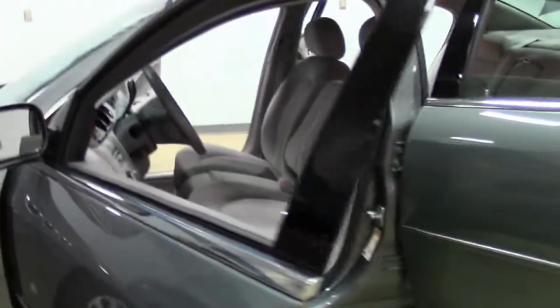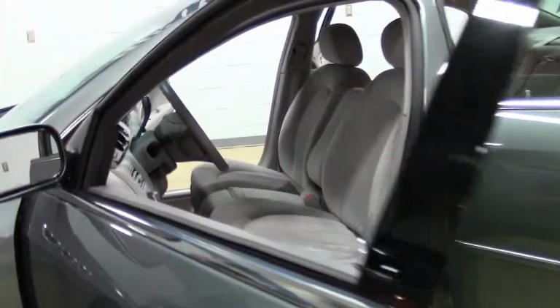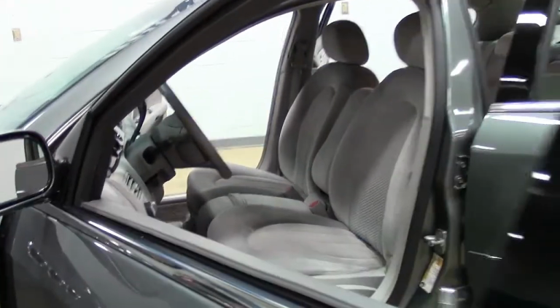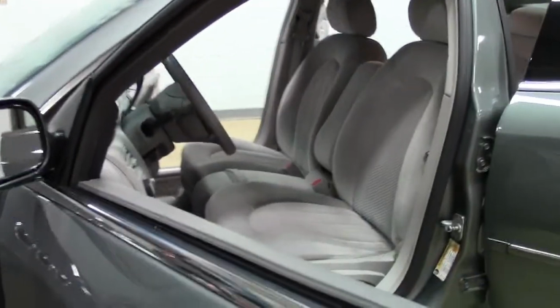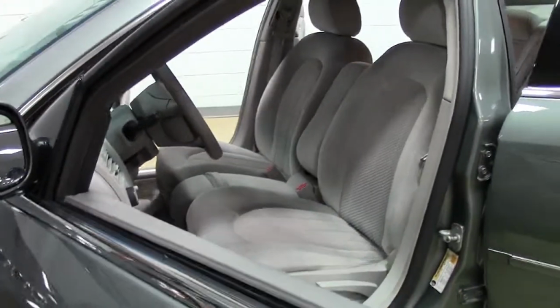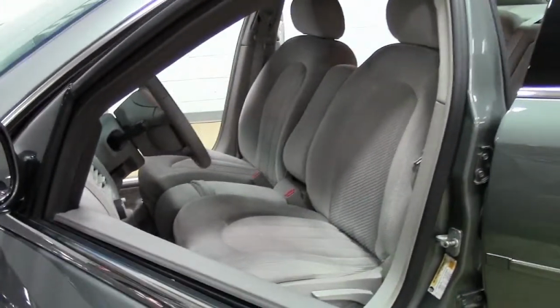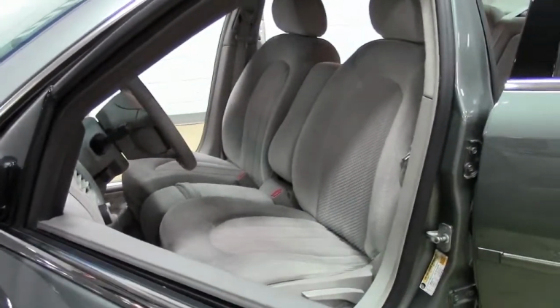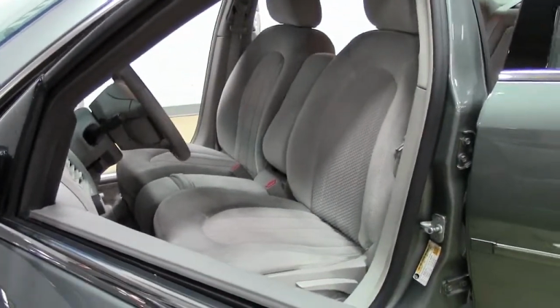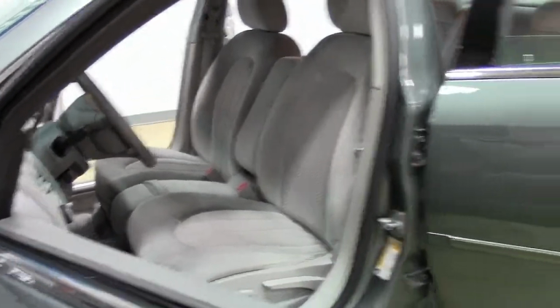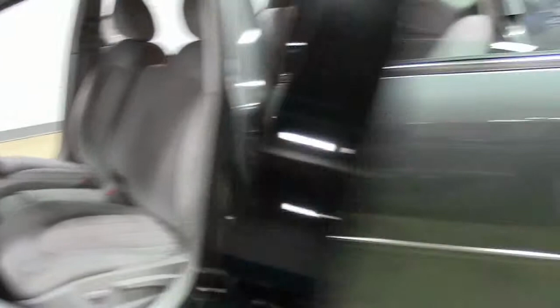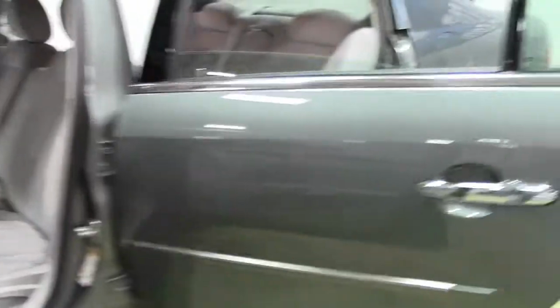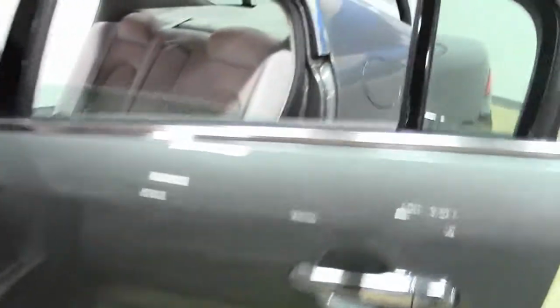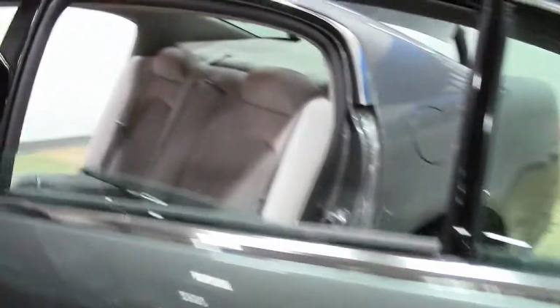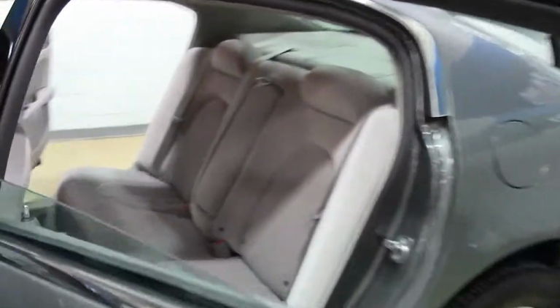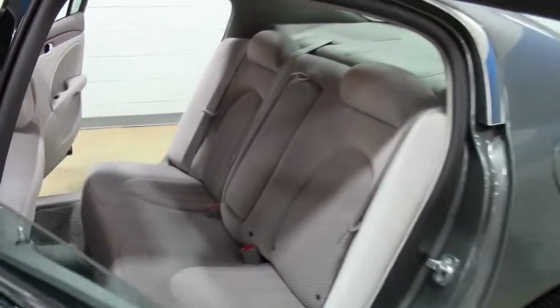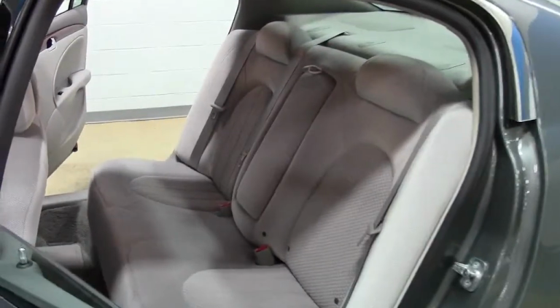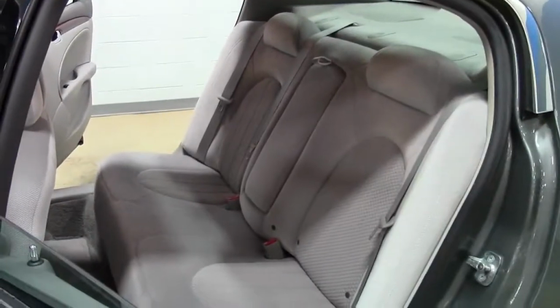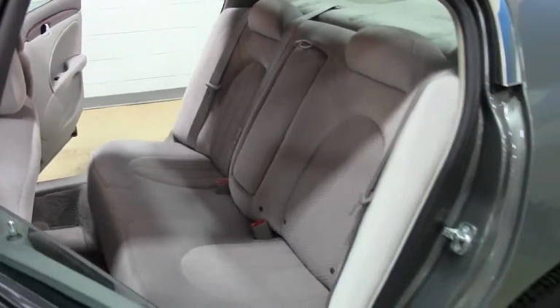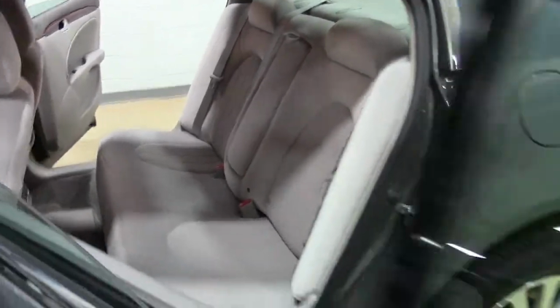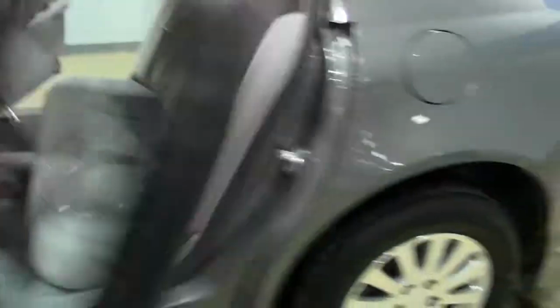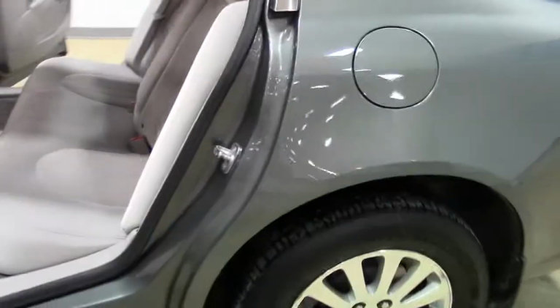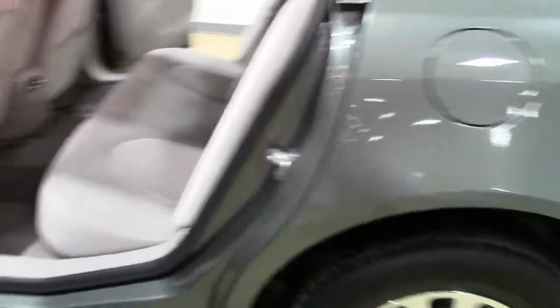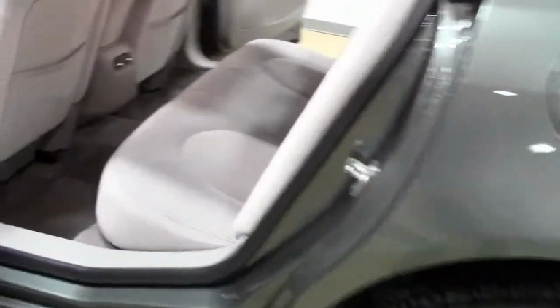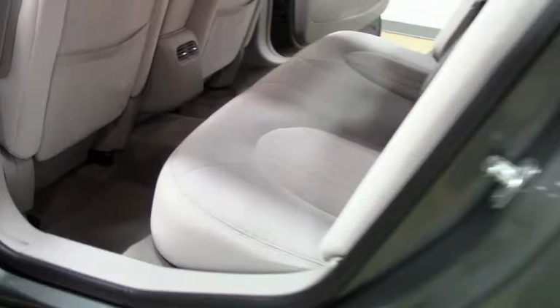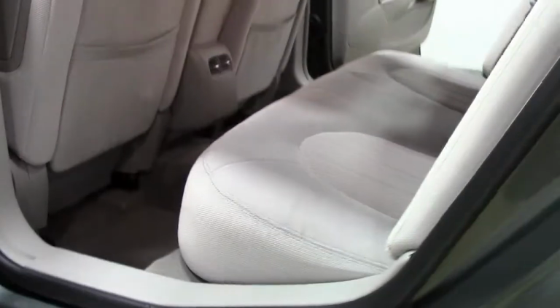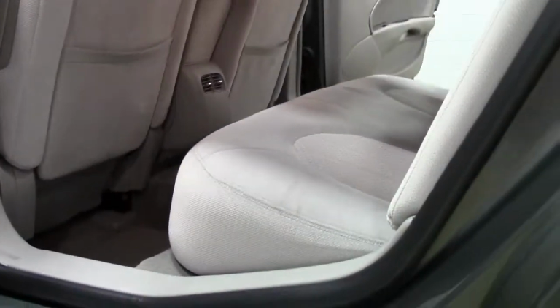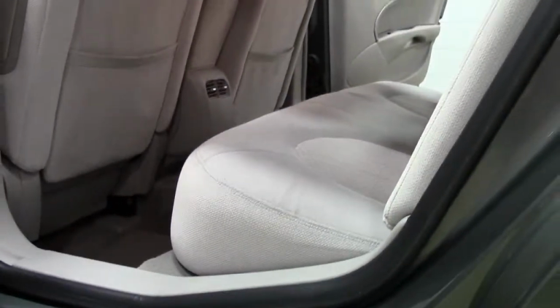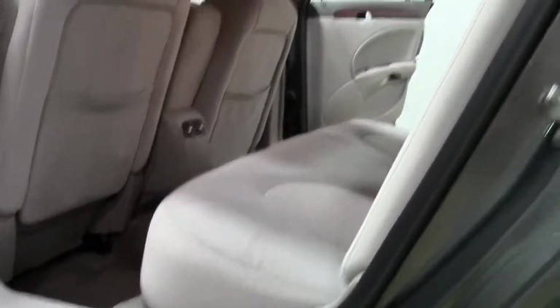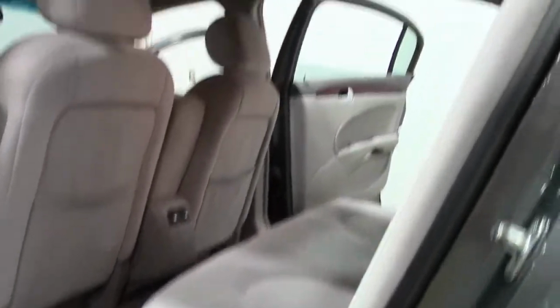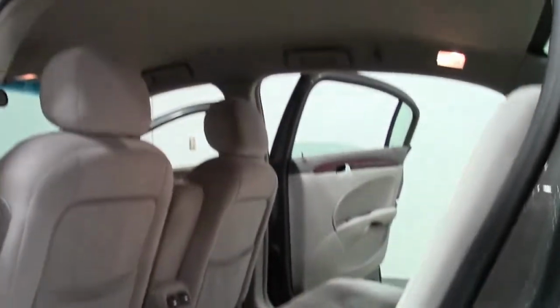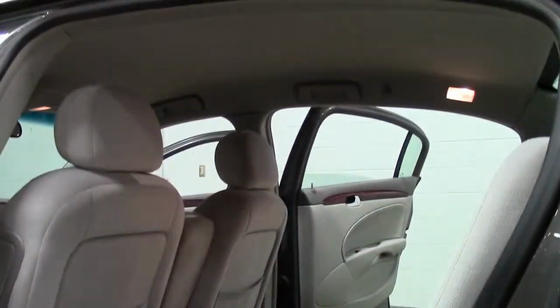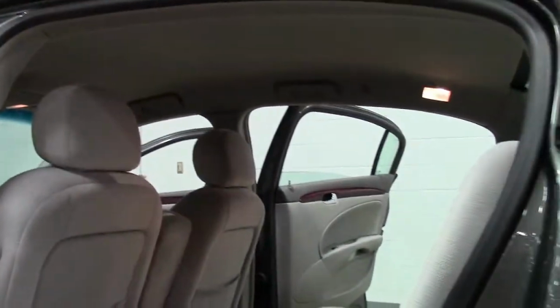The cabin features roomy seats and interior with subtle wood grain touches, and the trunk features generous cargo space for the luggage of up to five people, or plenty of room for shopping purchases when commuting around town.